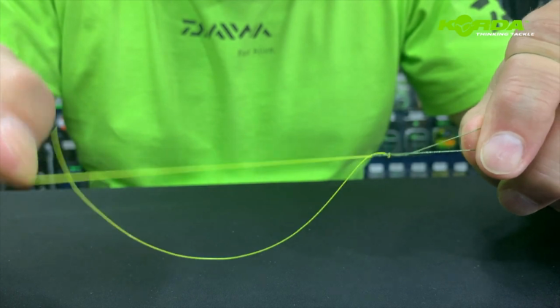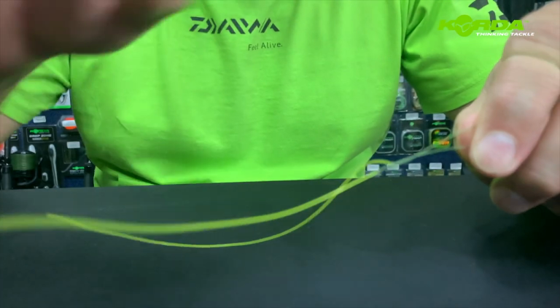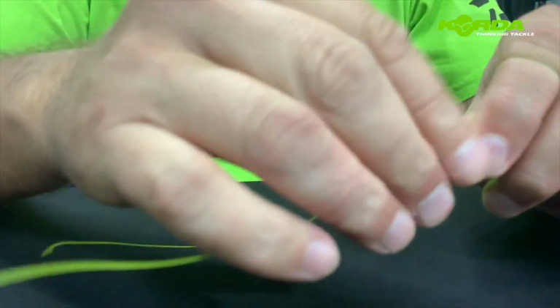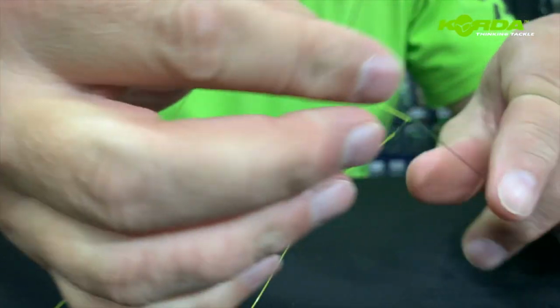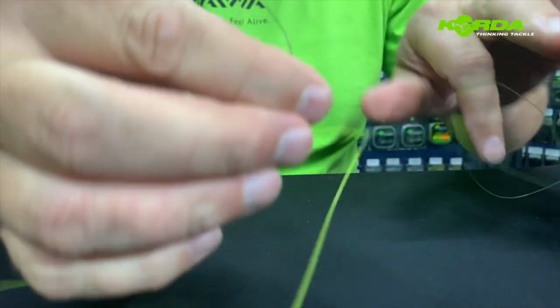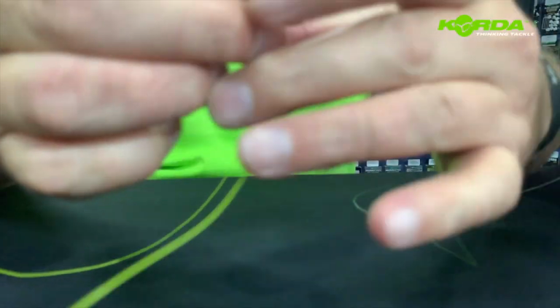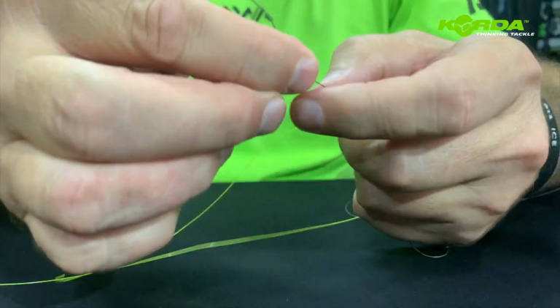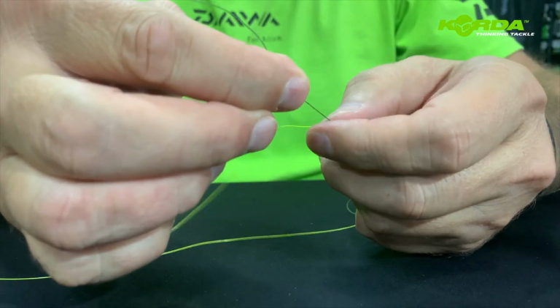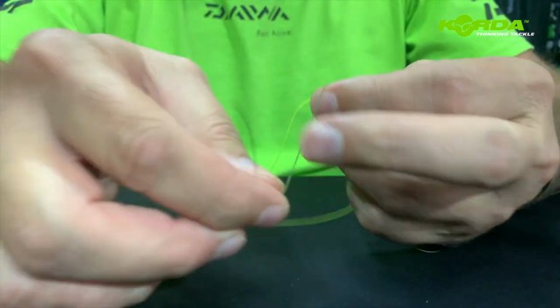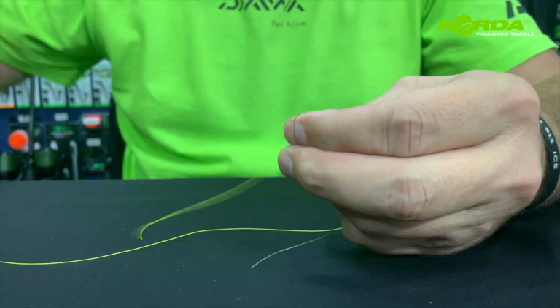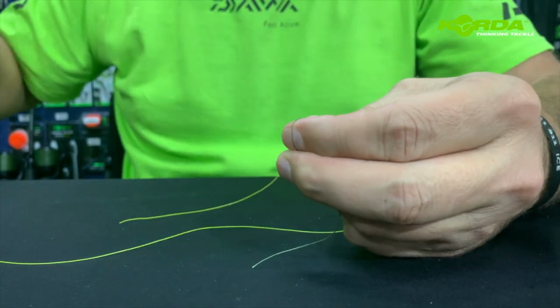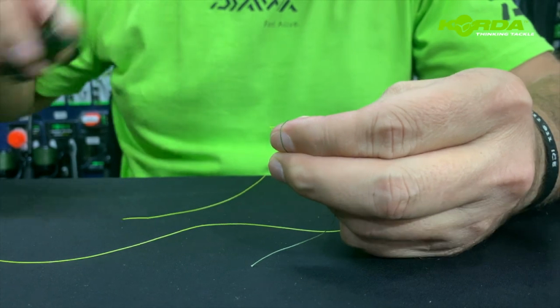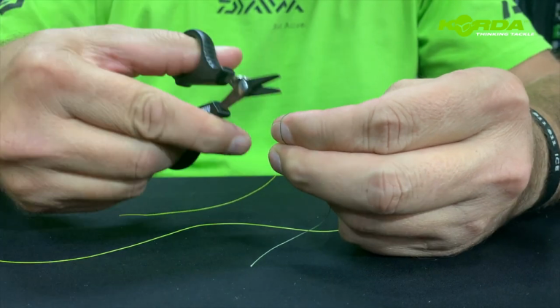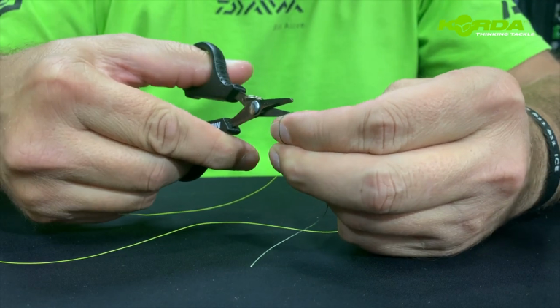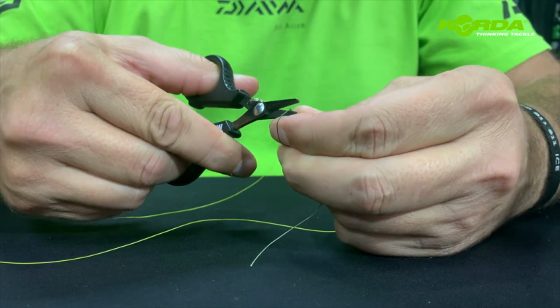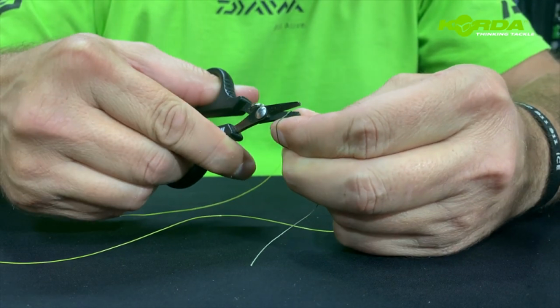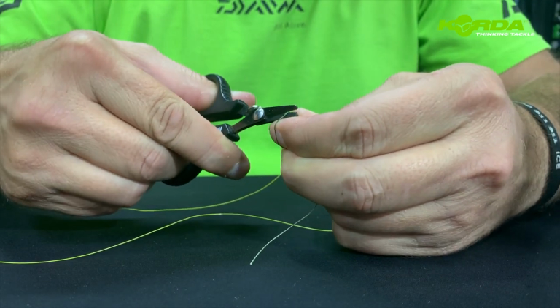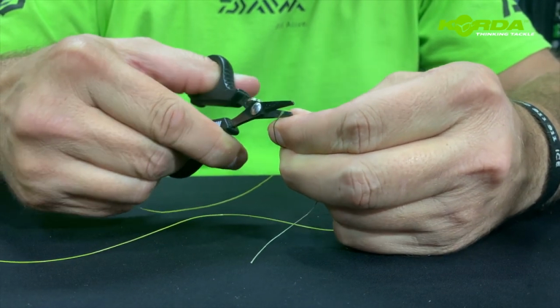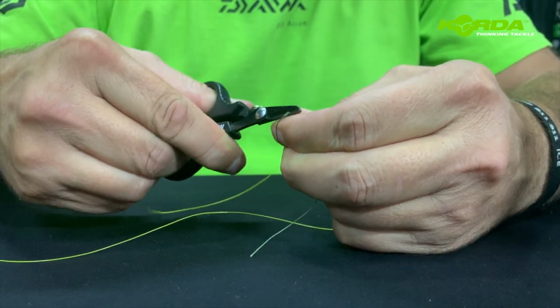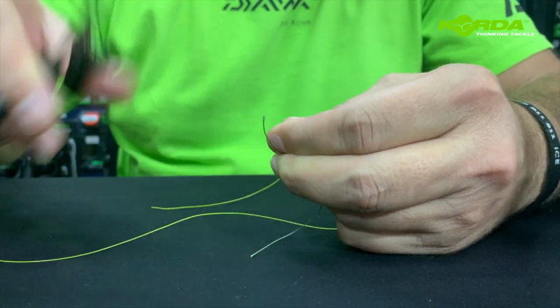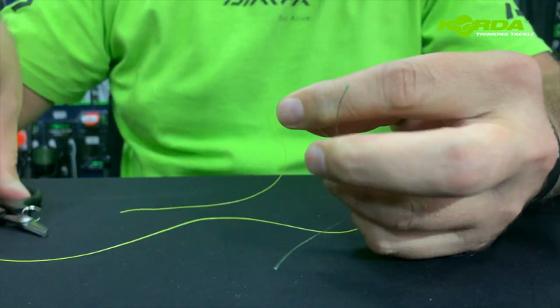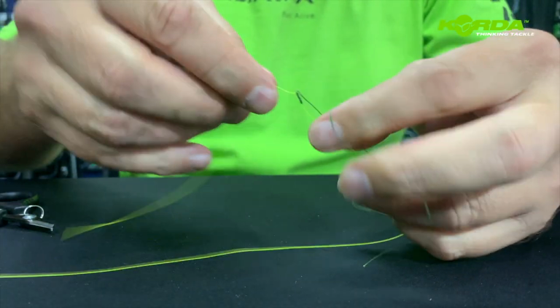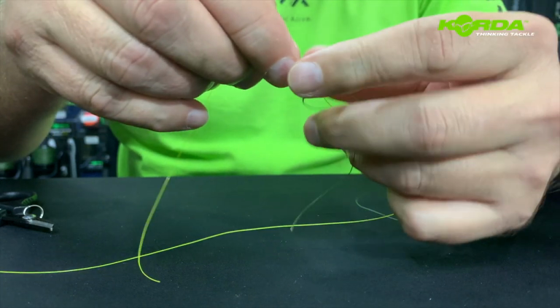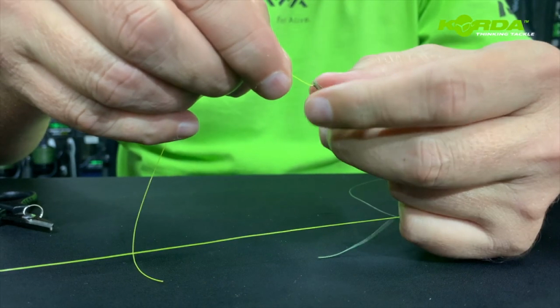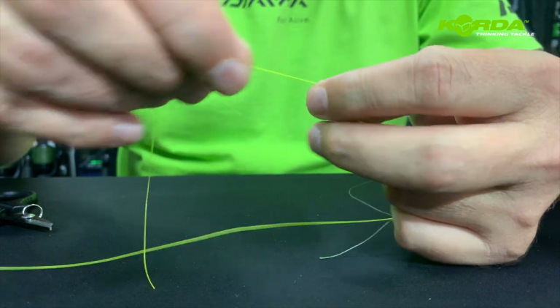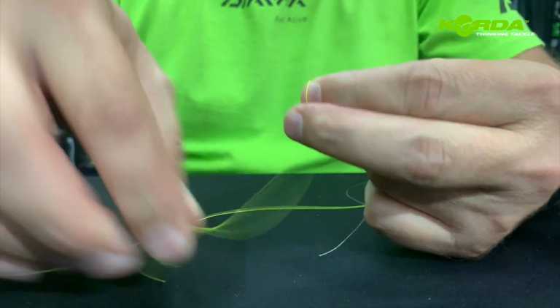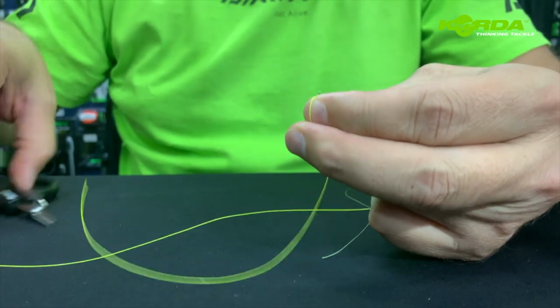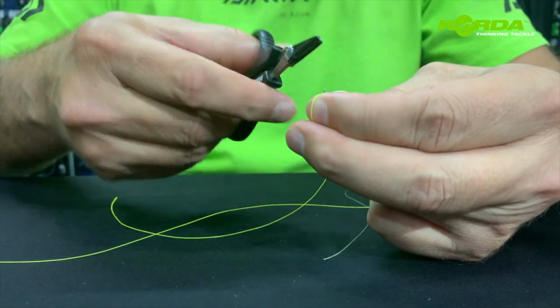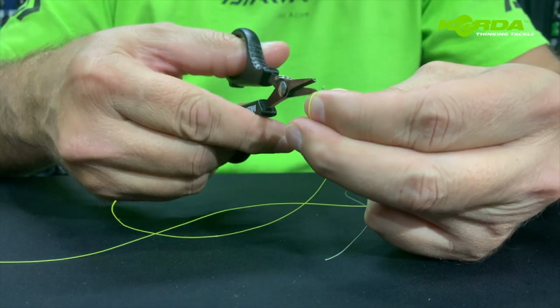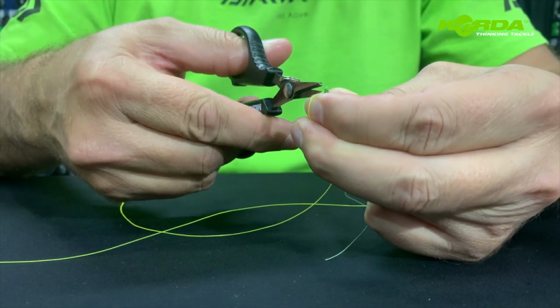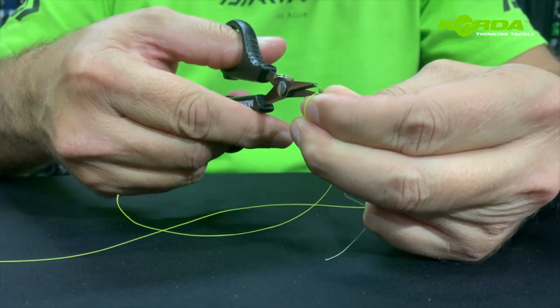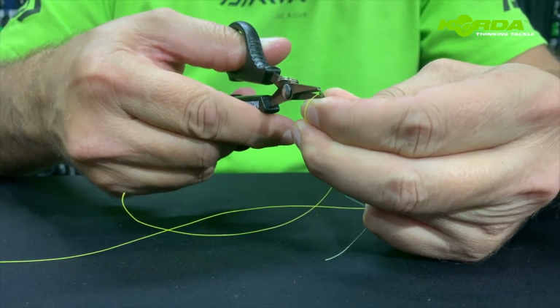Cut off the tag end on this one, and cut off the tag end on the leader line.